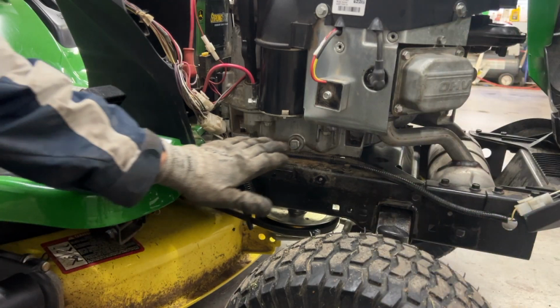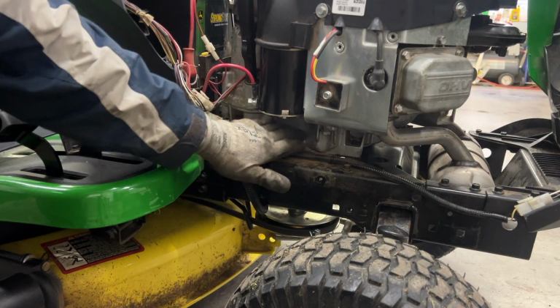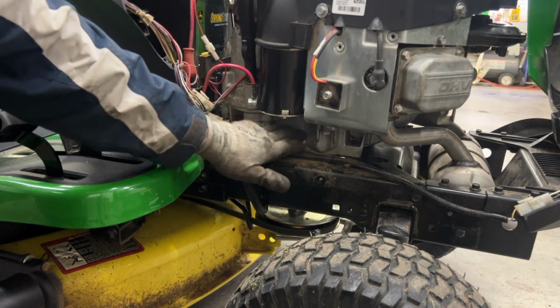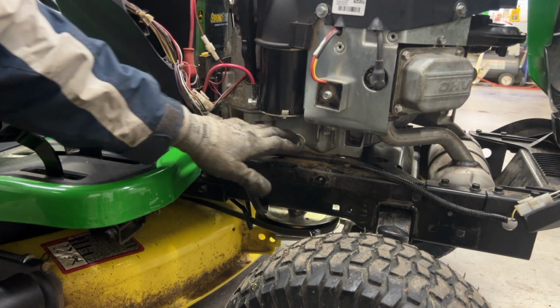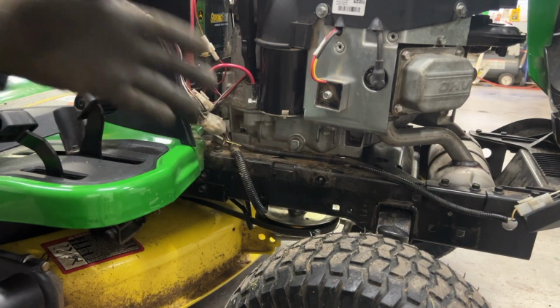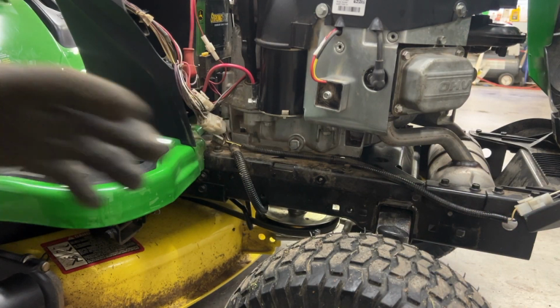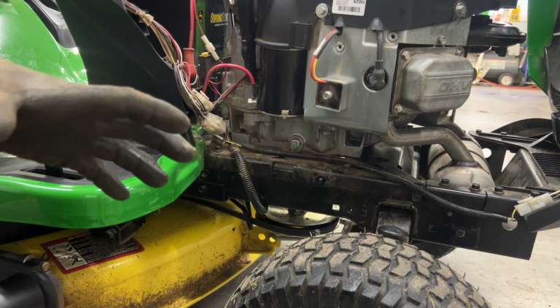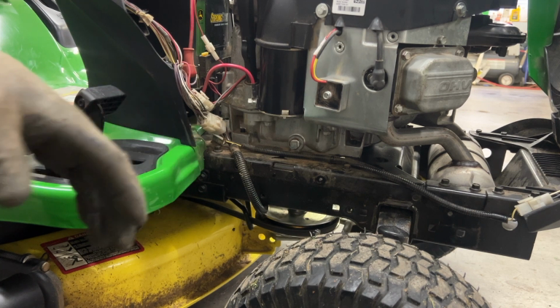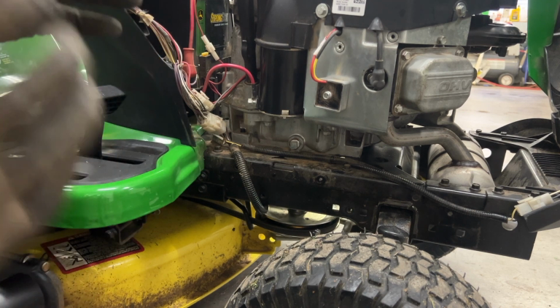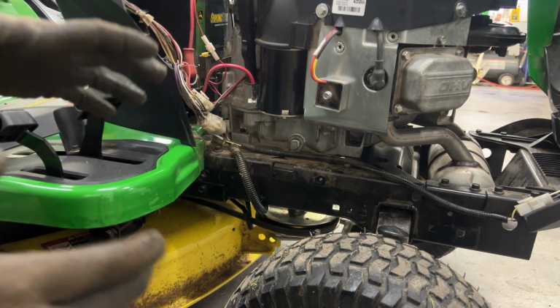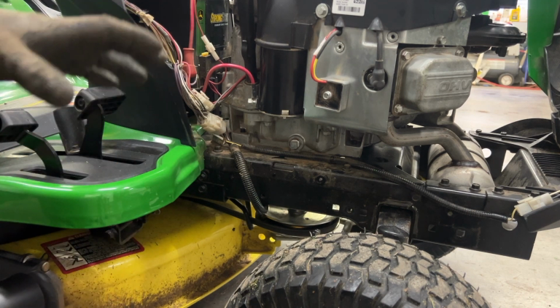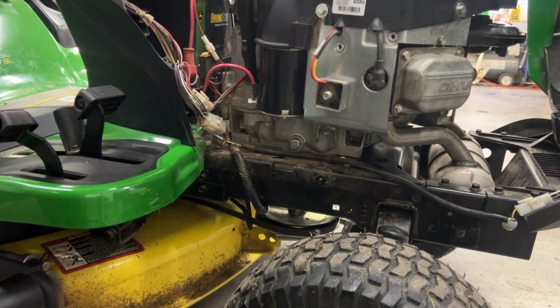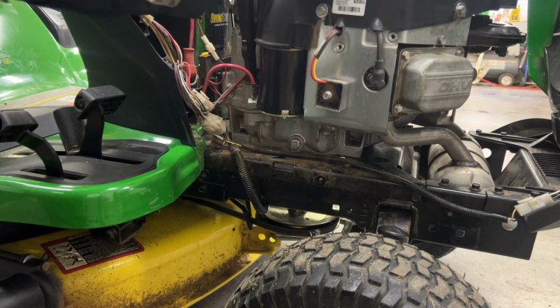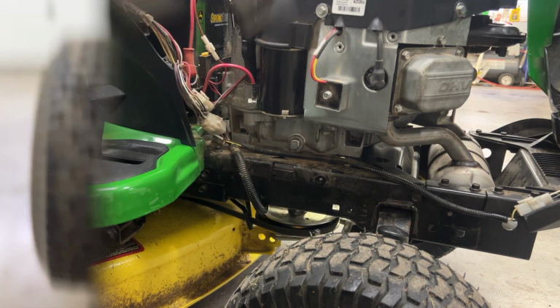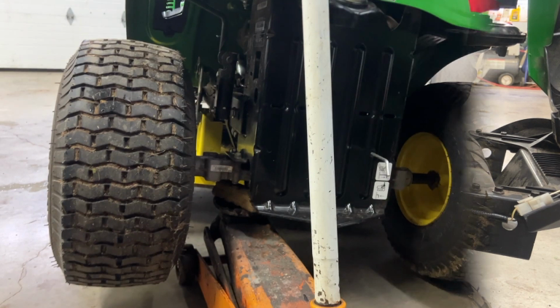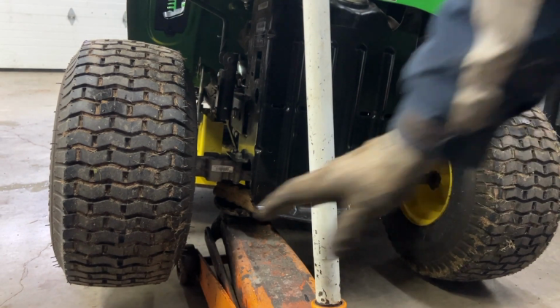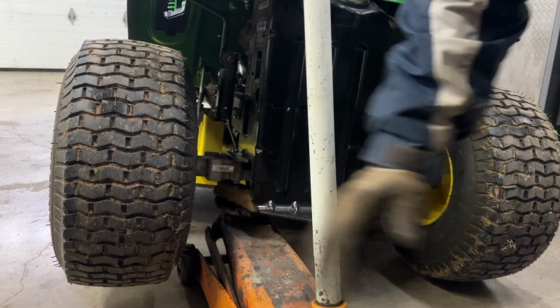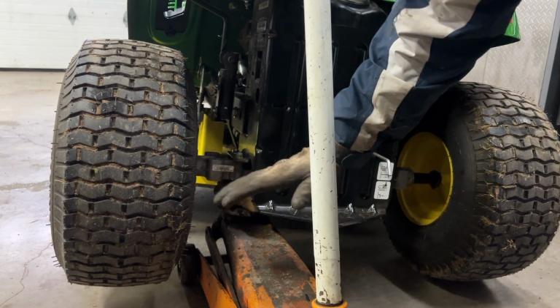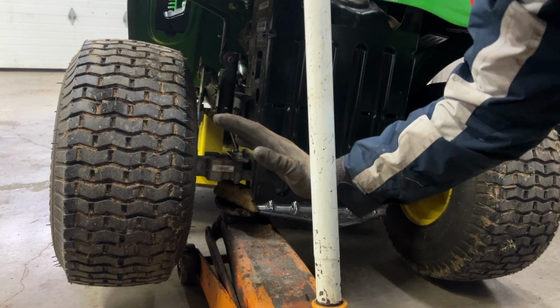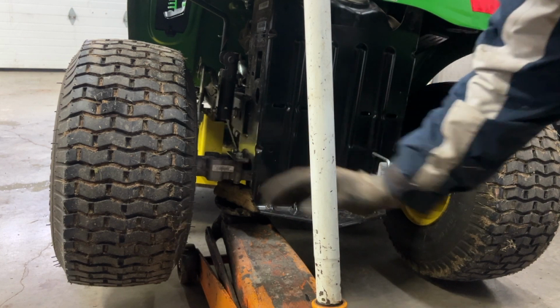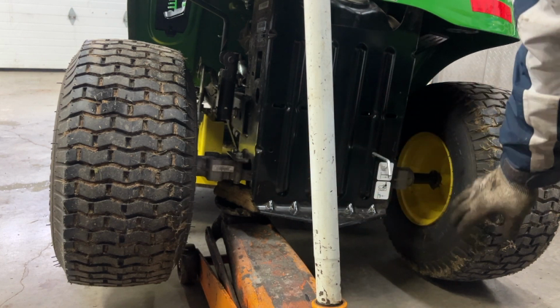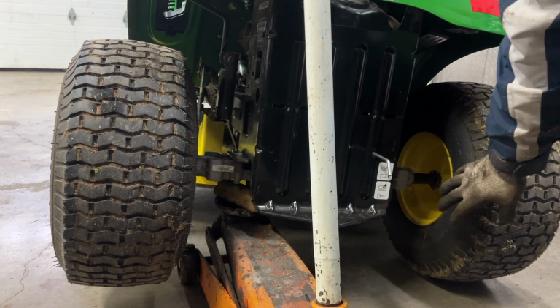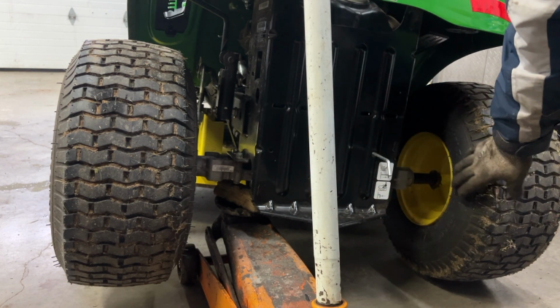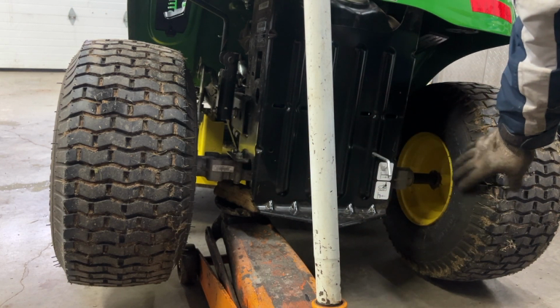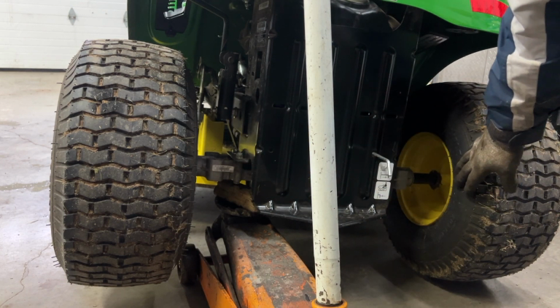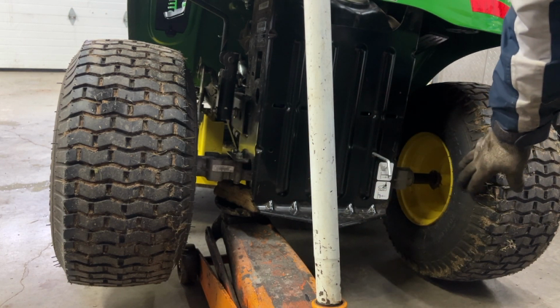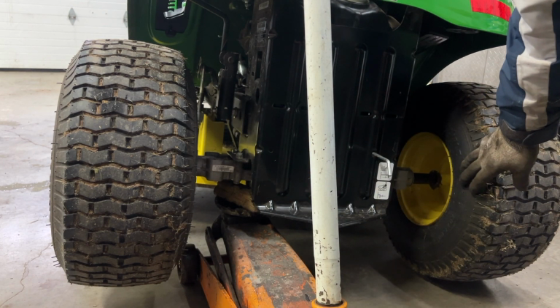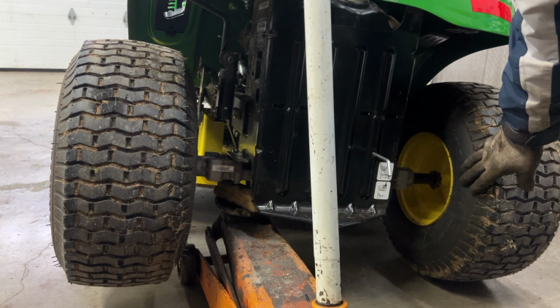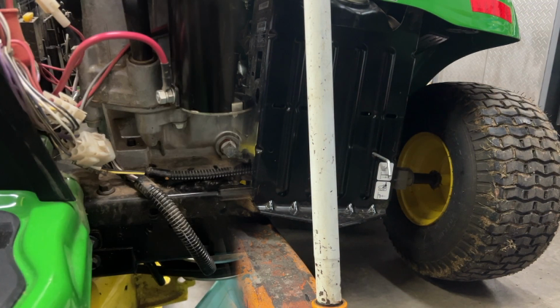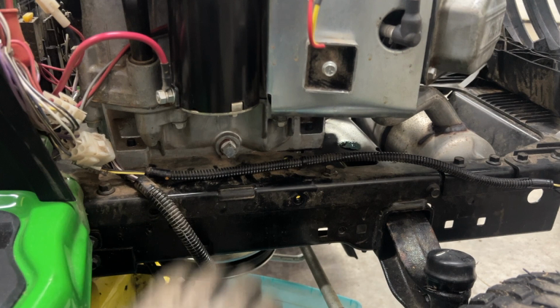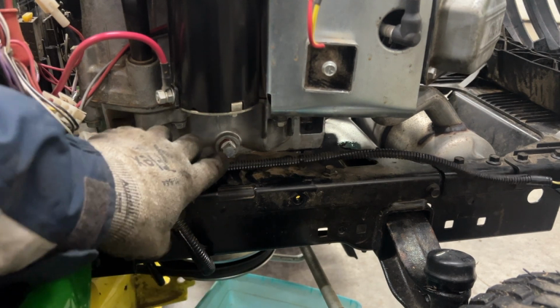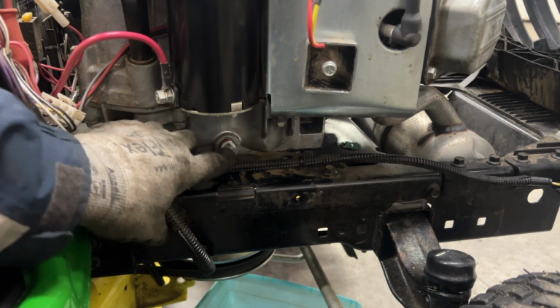There's still oil in the base of this motor, so it's not a complete oil change — you have to drain all the oil when you do an oil change in here. So I jacked the tractor up a little bit — just enough that this right tire is still touching the ground. There's the oil drain right here.